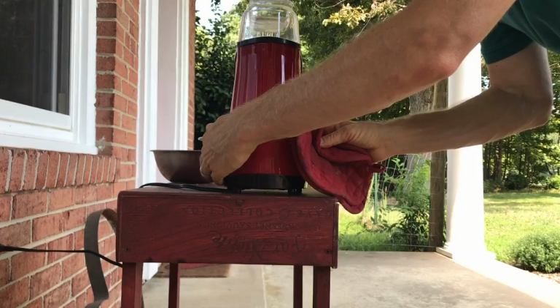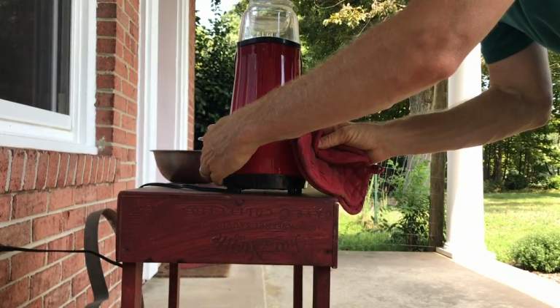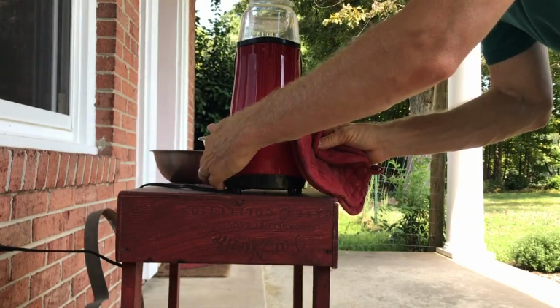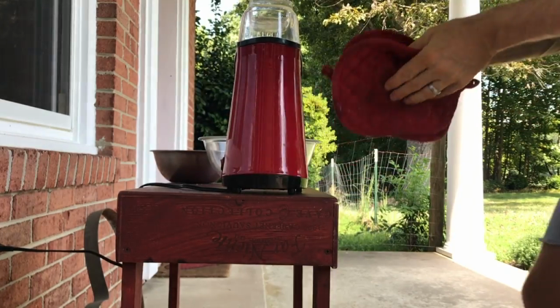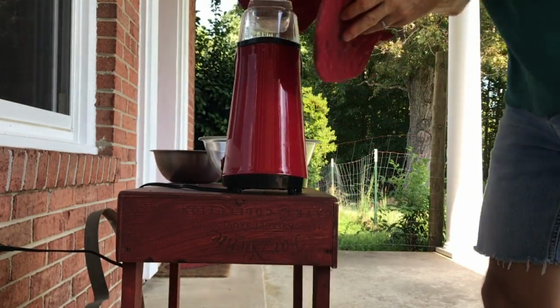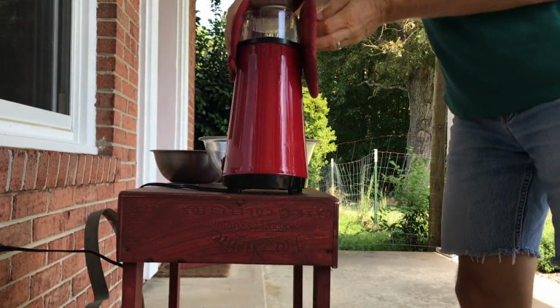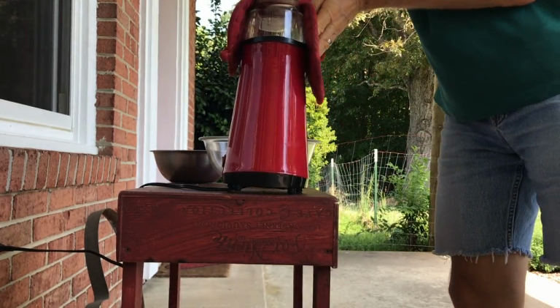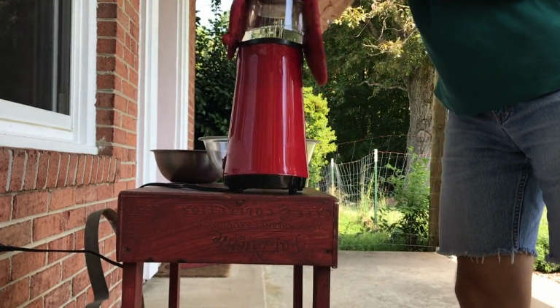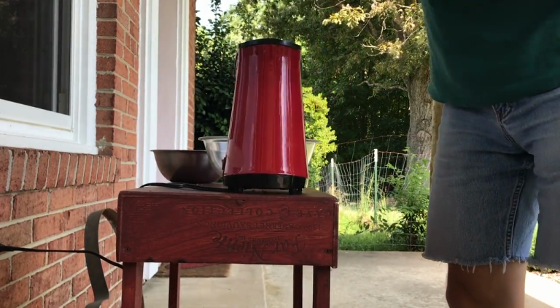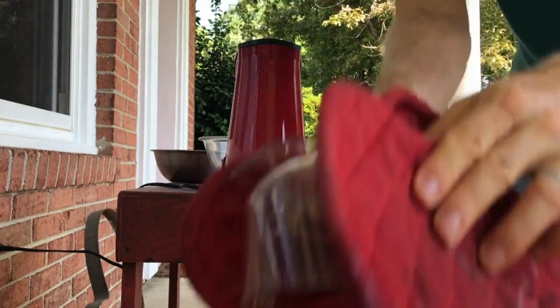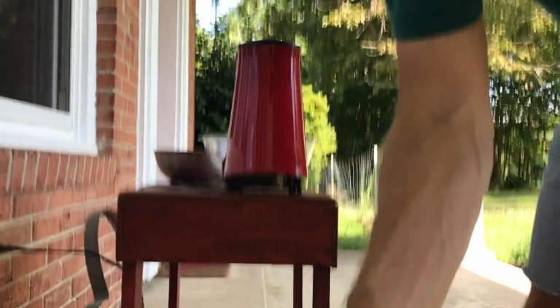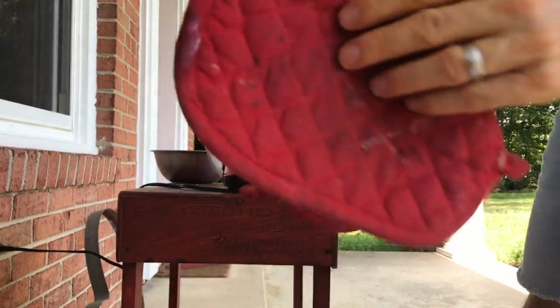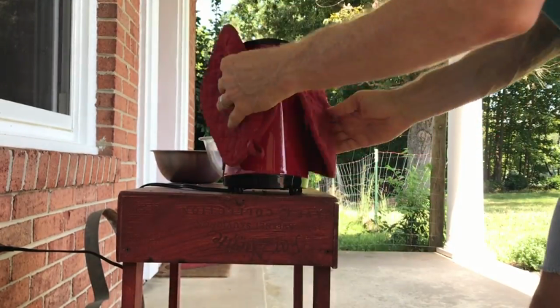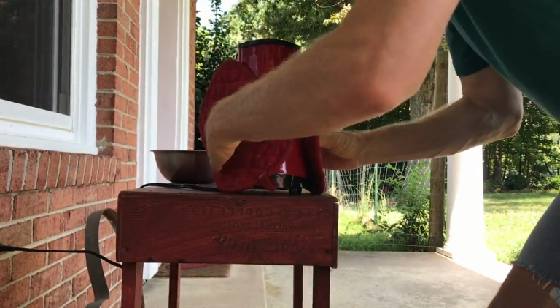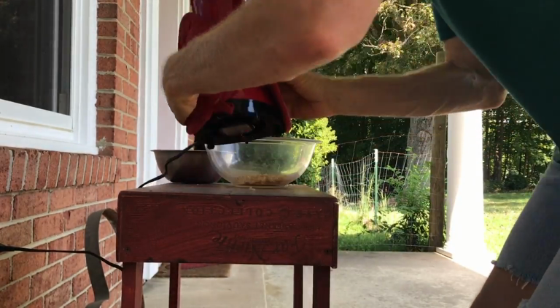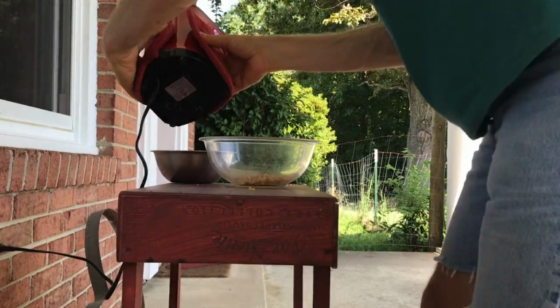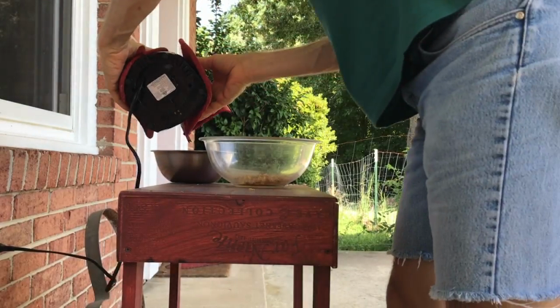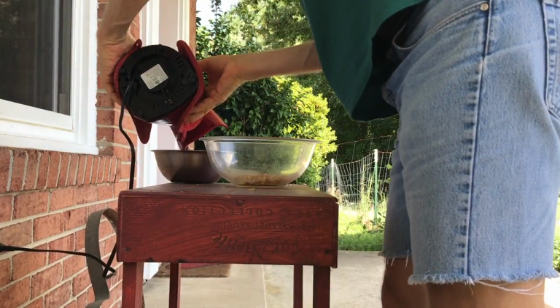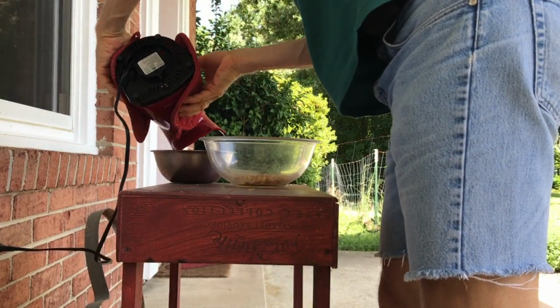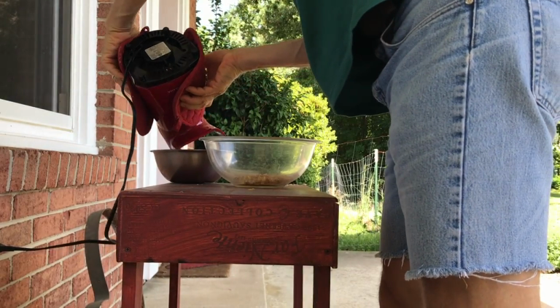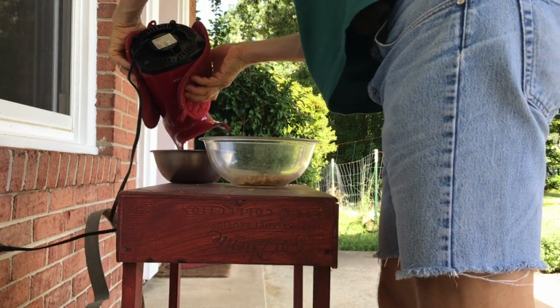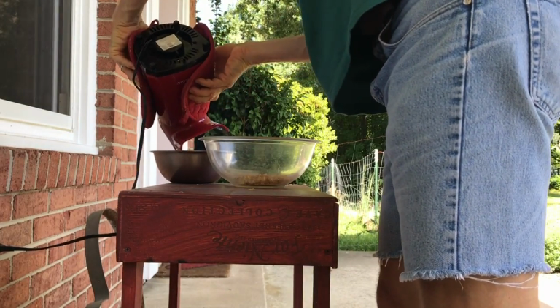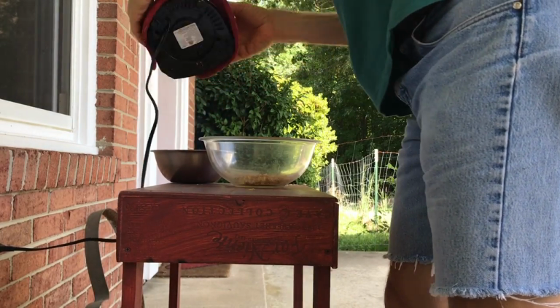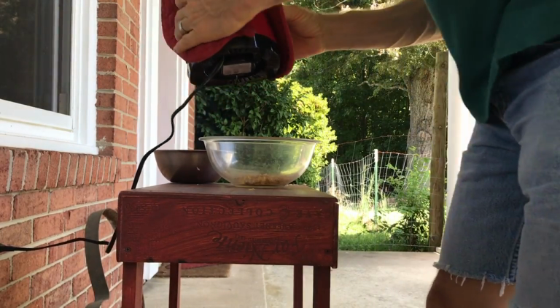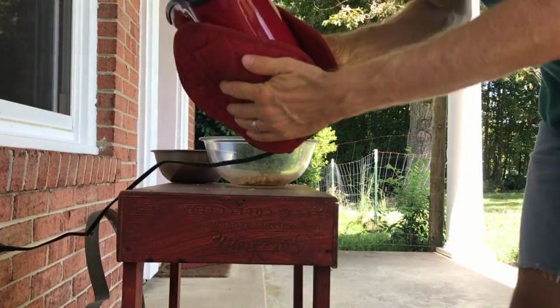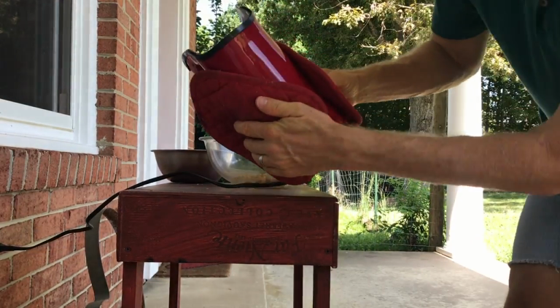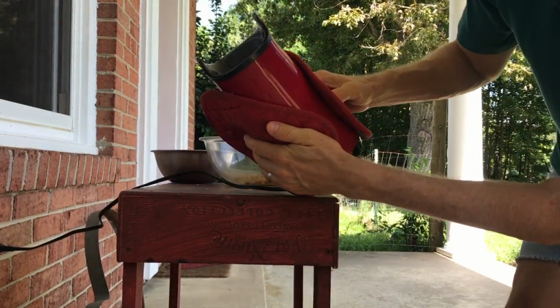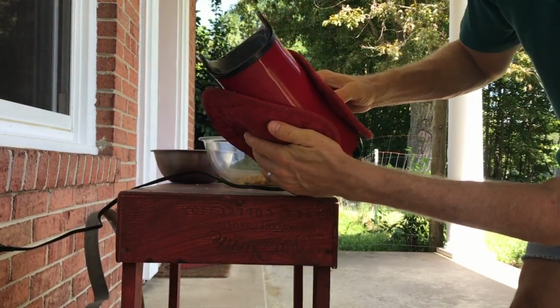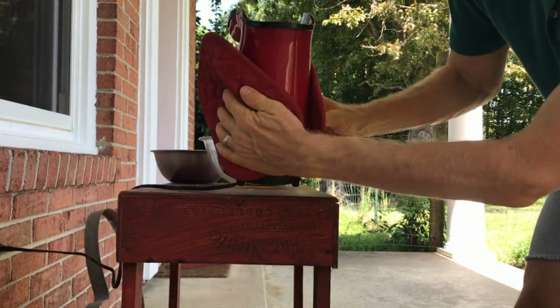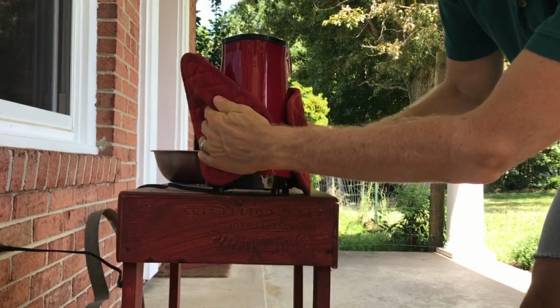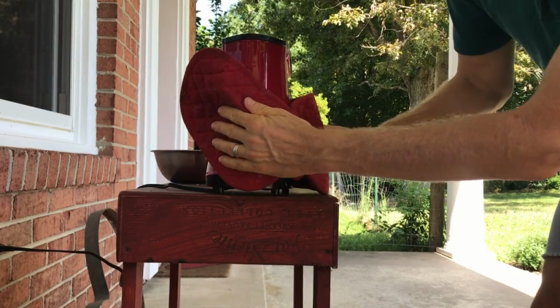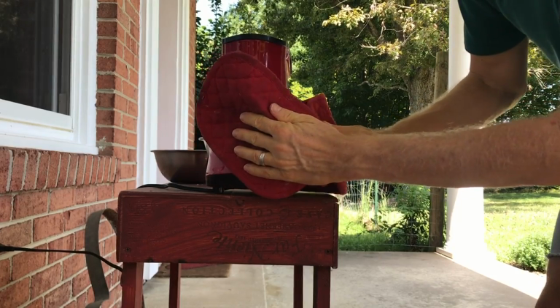Alright, so here we go. Take this off, set this aside, pour the beans out. And that is very hot.